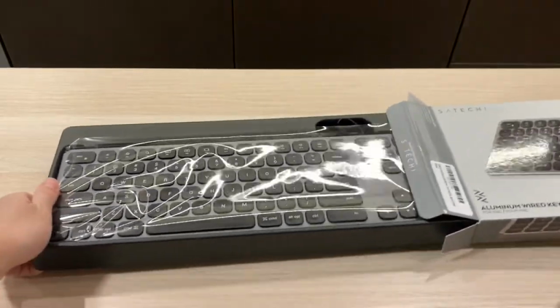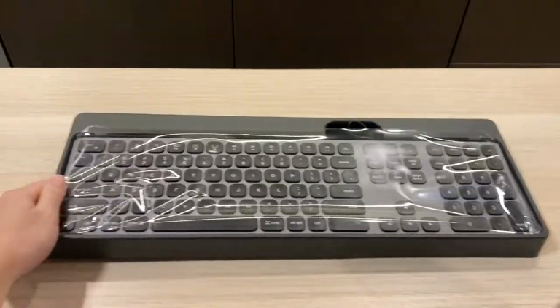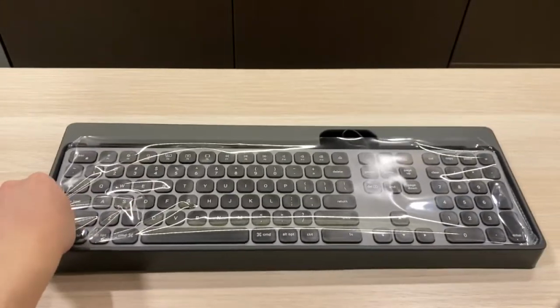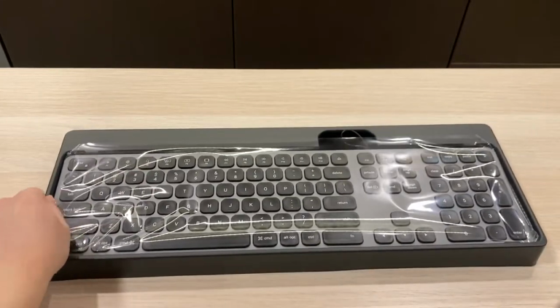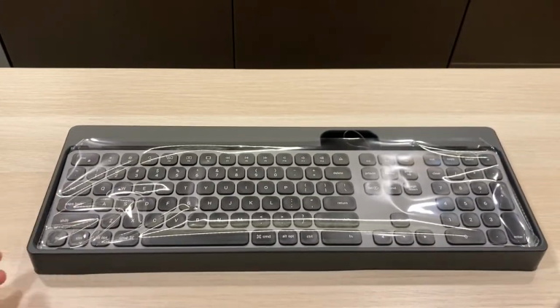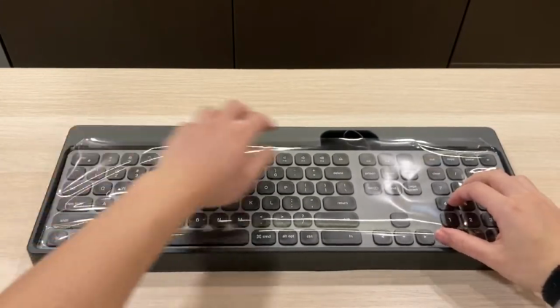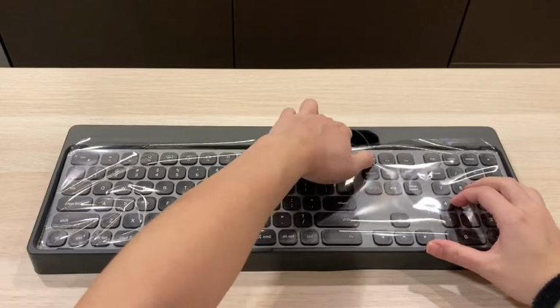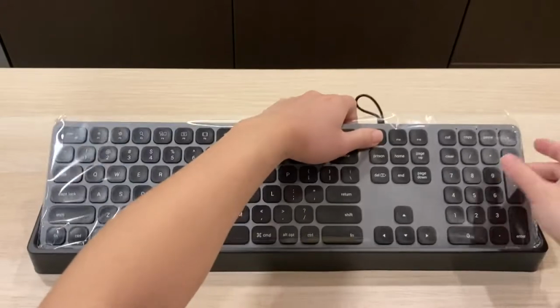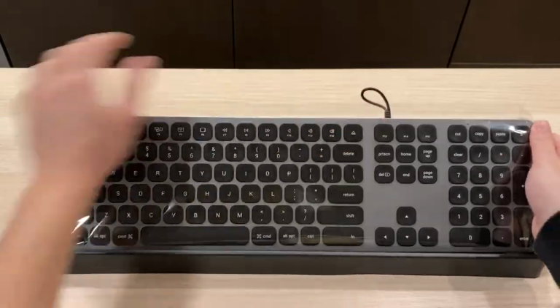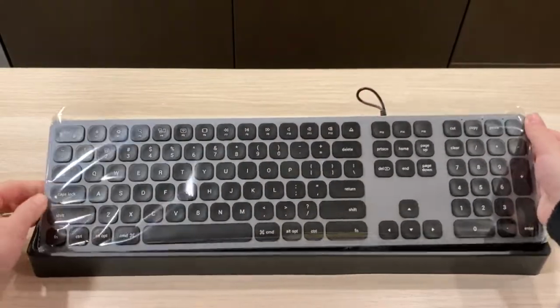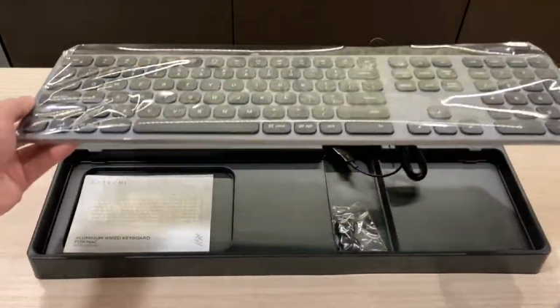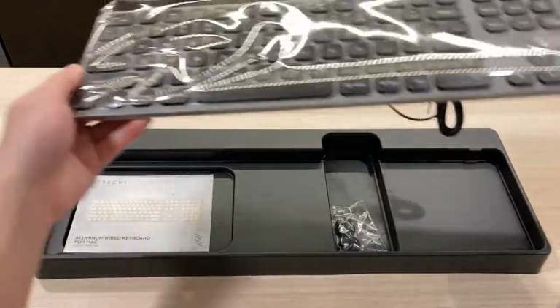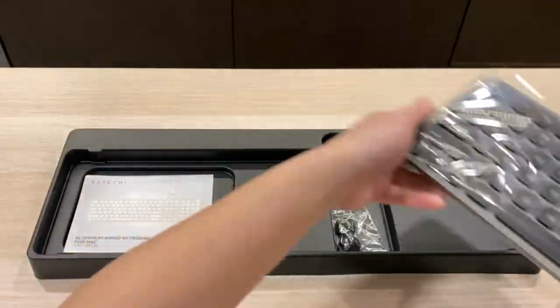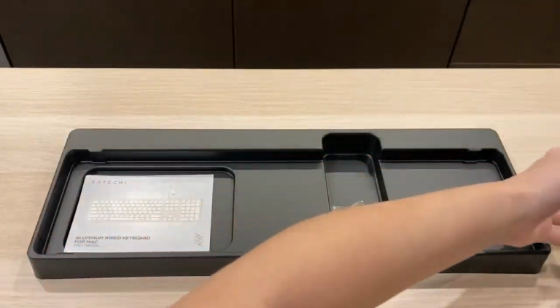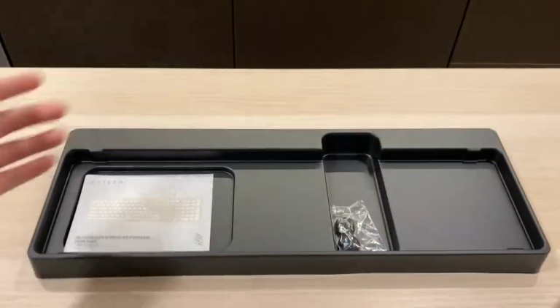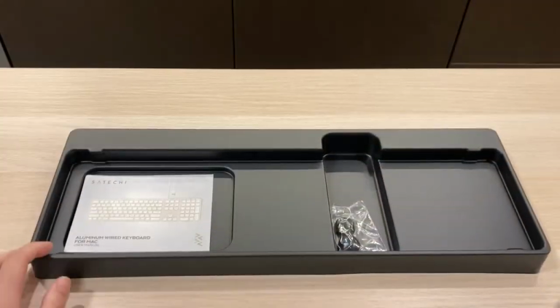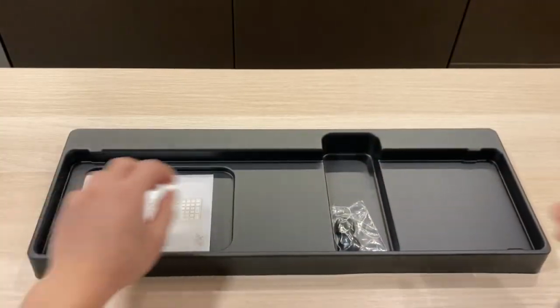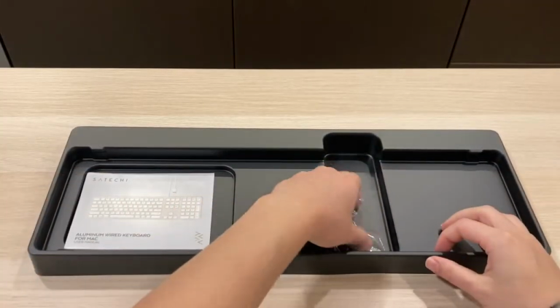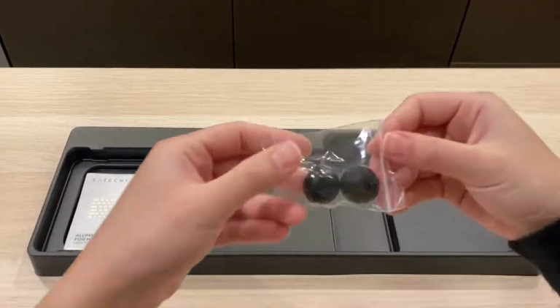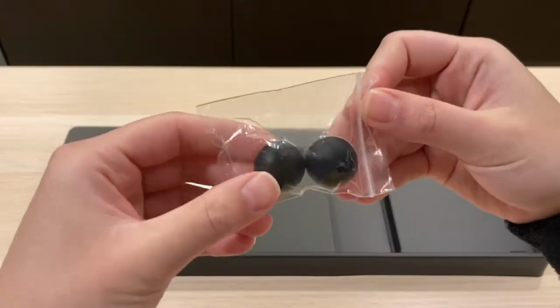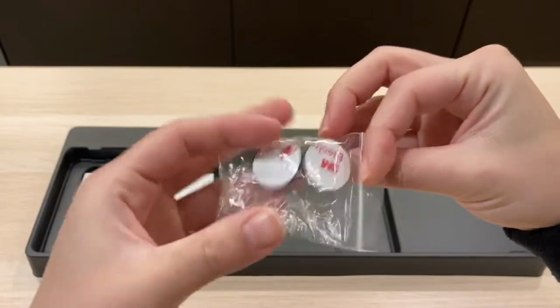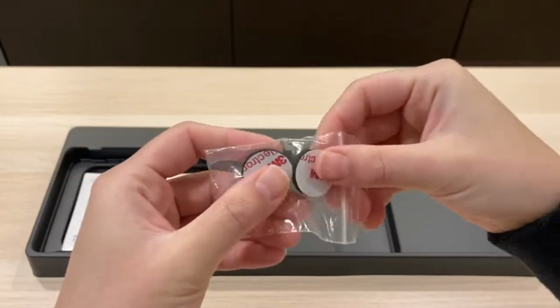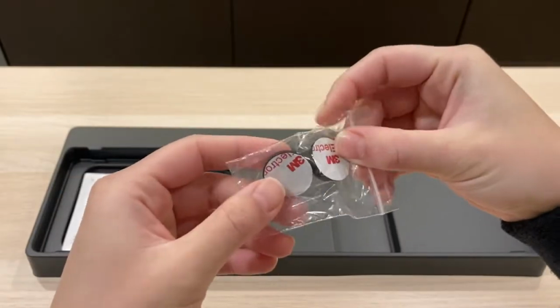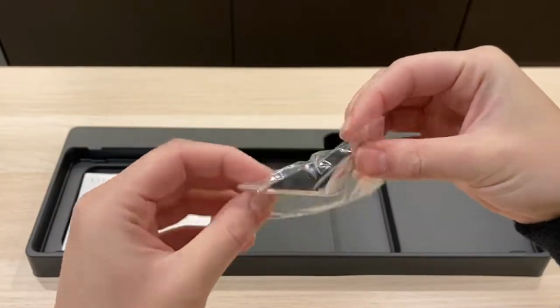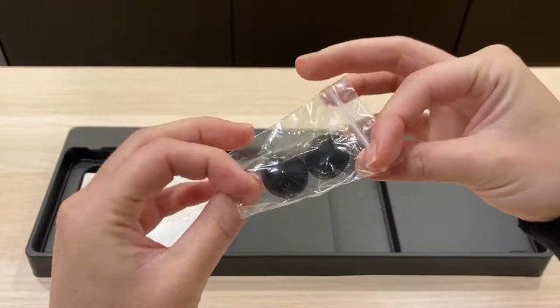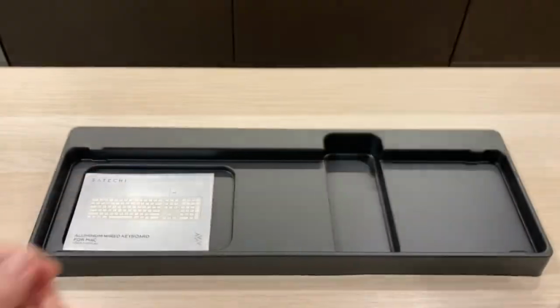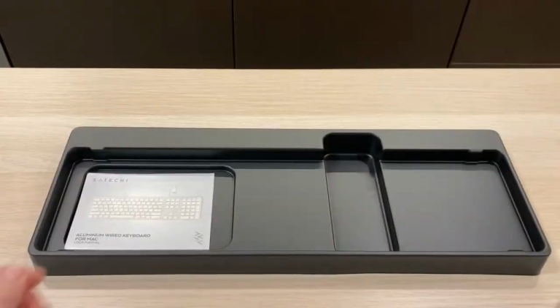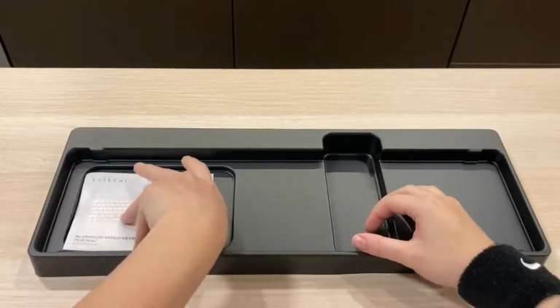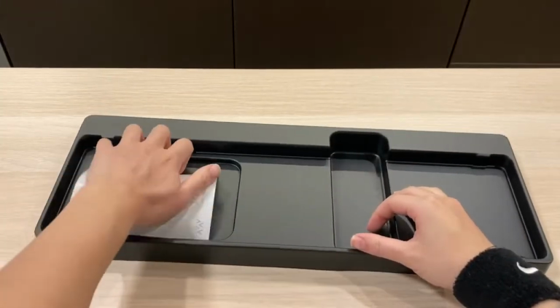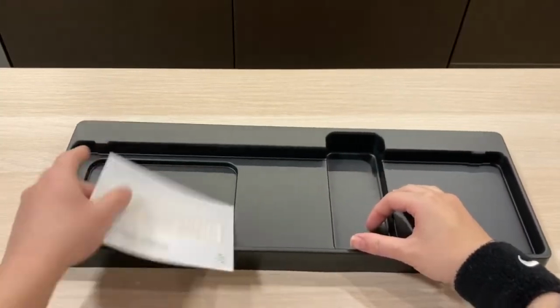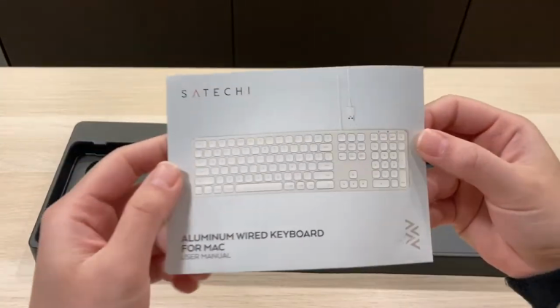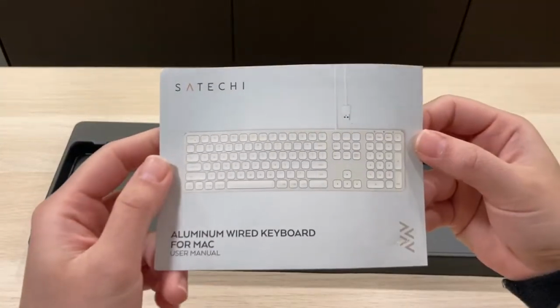Taking it out of the box, we have the keyboard sitting in a black plastic case. Underneath it, we have two rubber feet with 3M tape on the back for height adjustment, and a user manual.